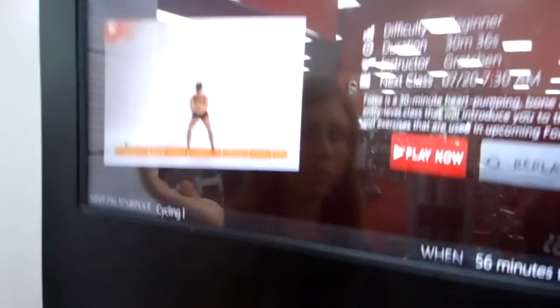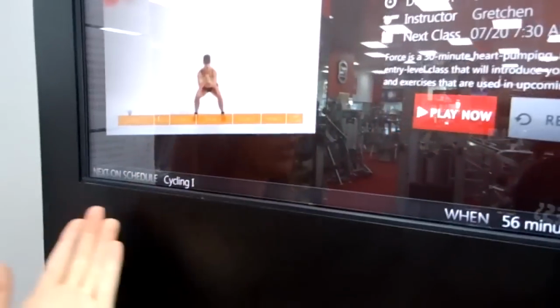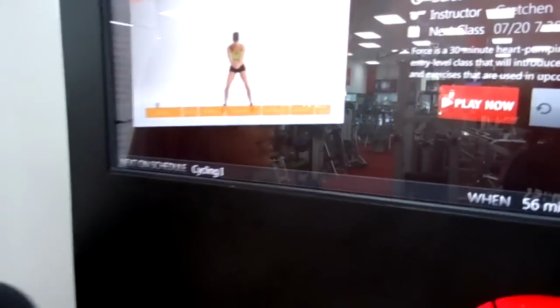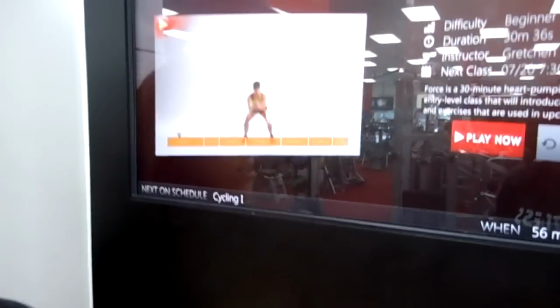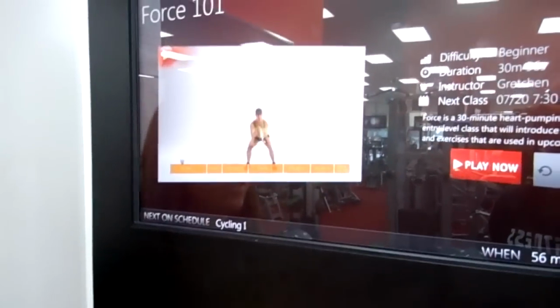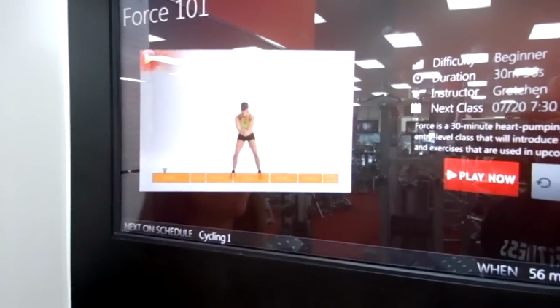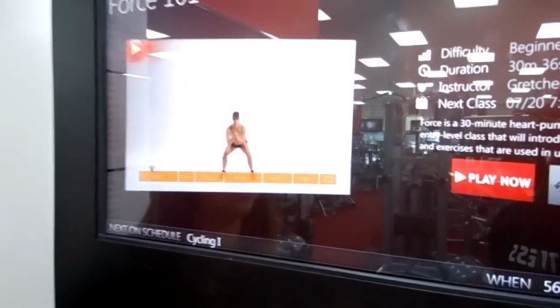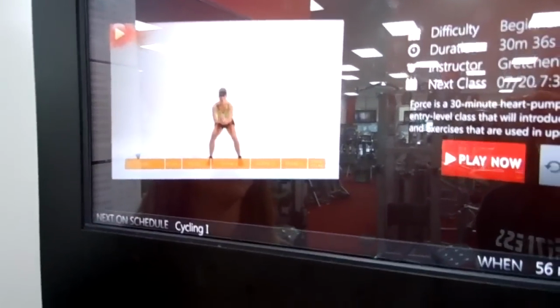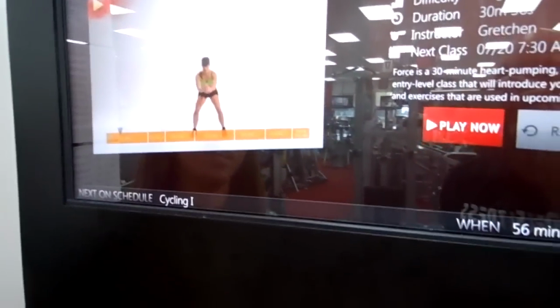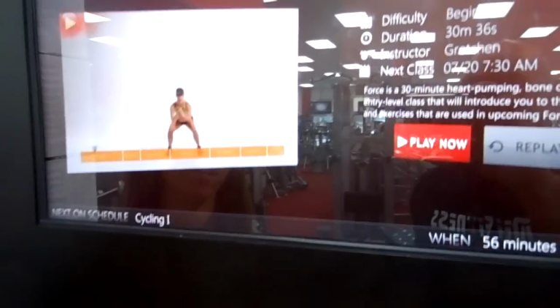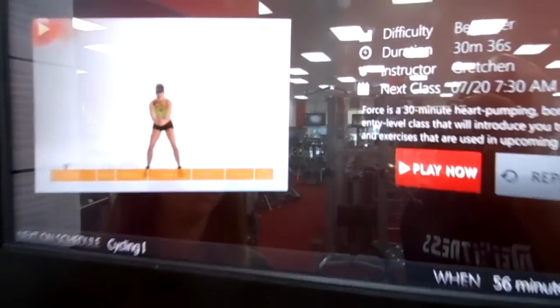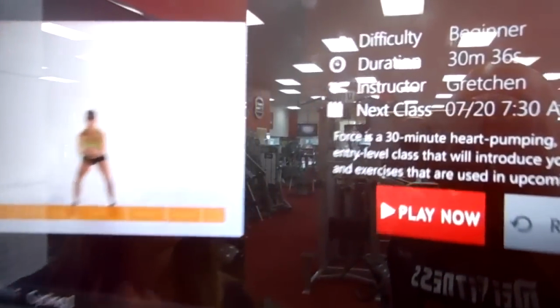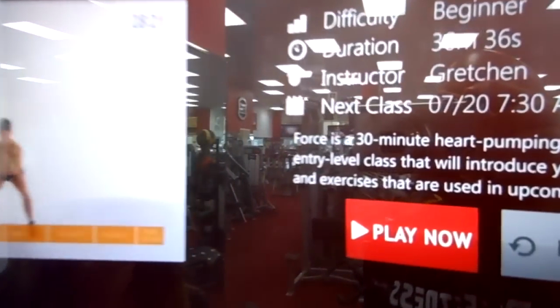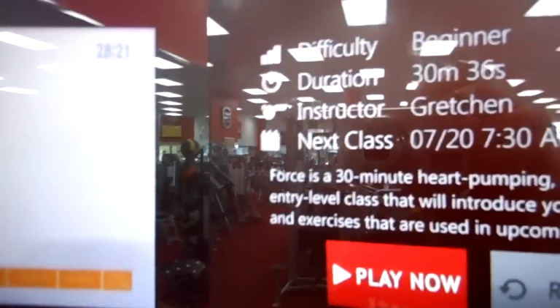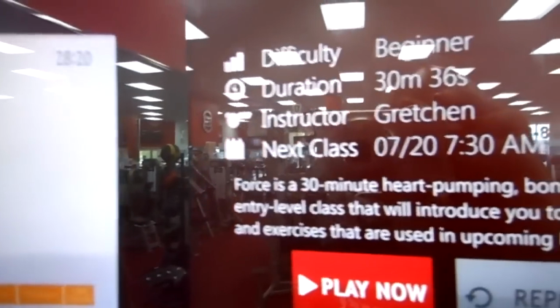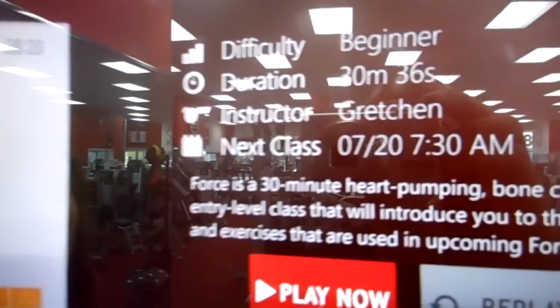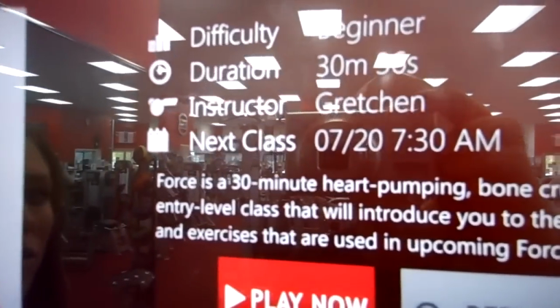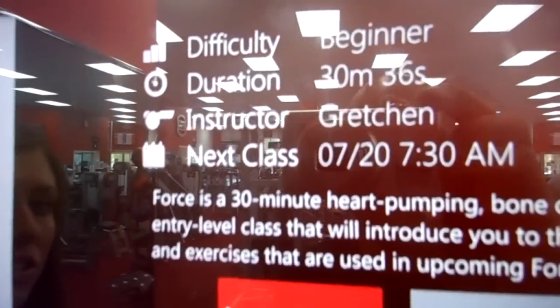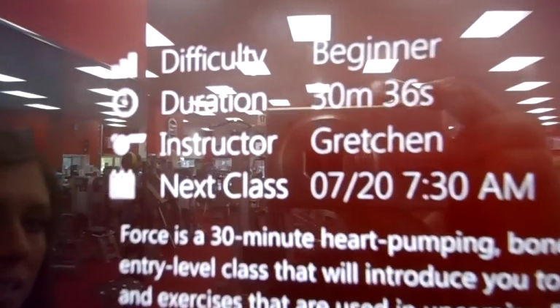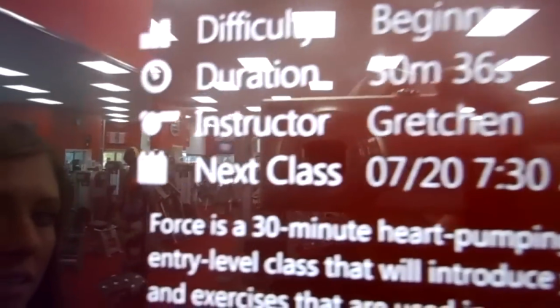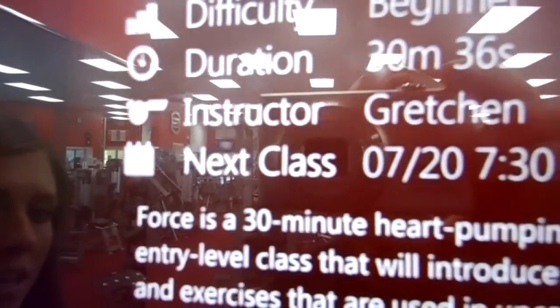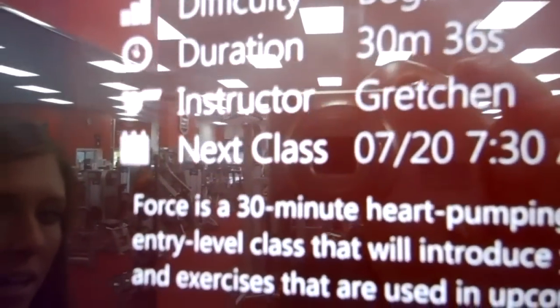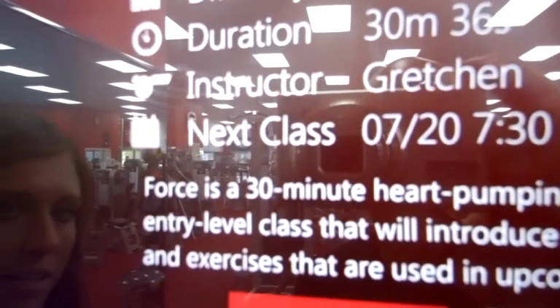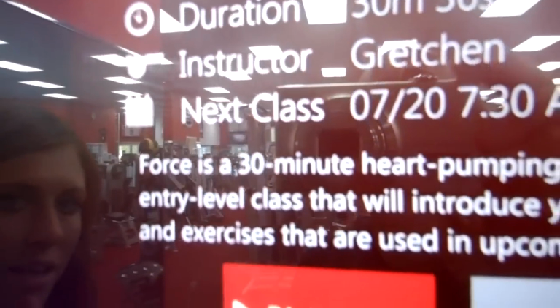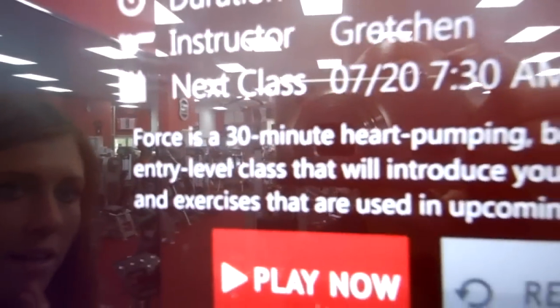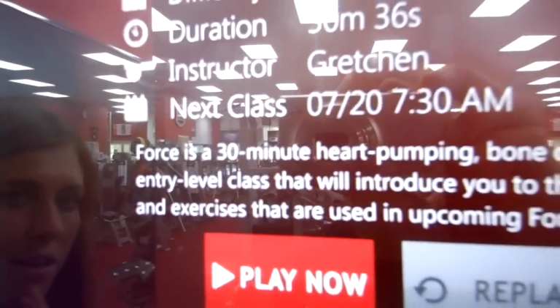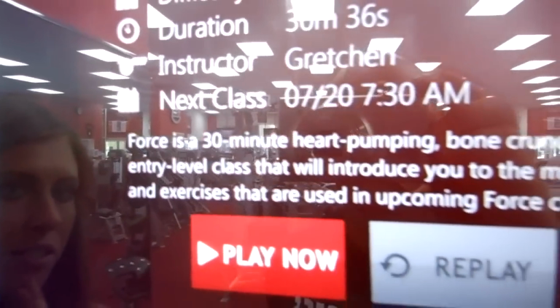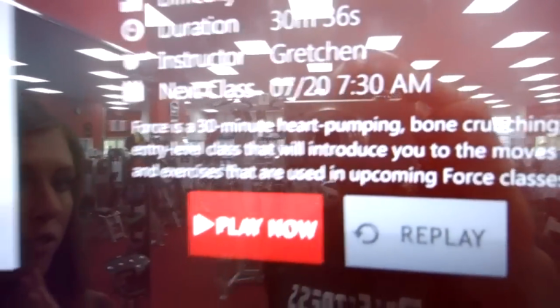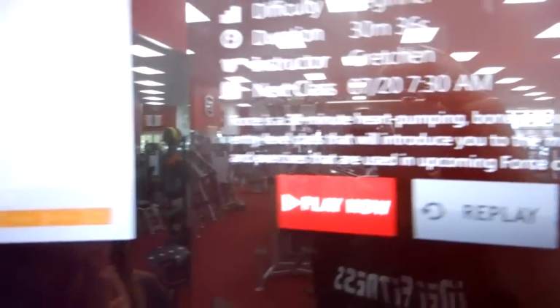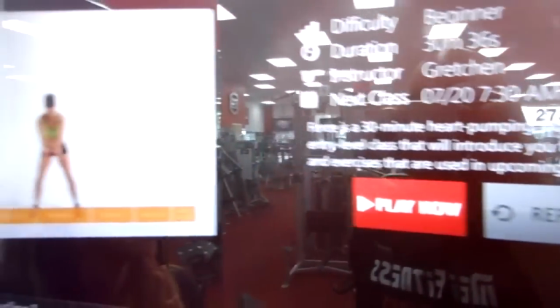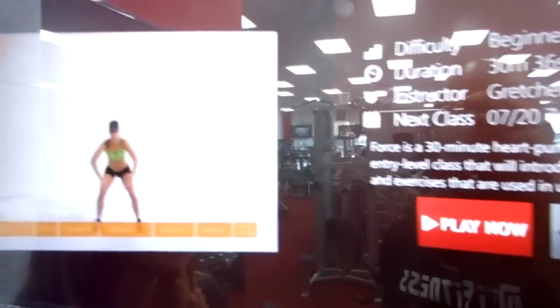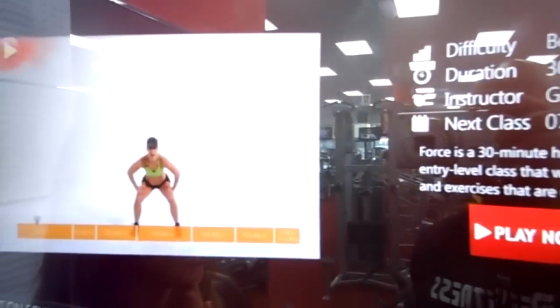When you click on a class, it will give you a small rendition of an example, how long each class is, and a small description of that class.